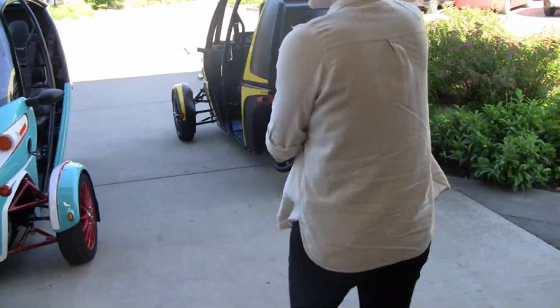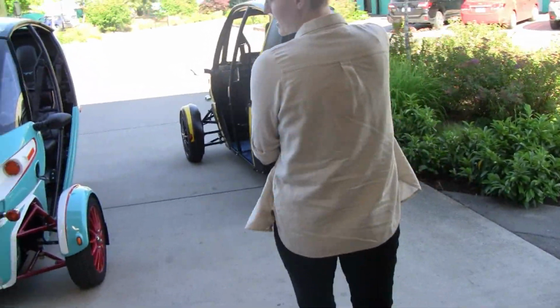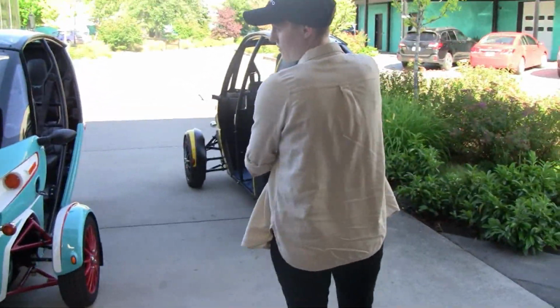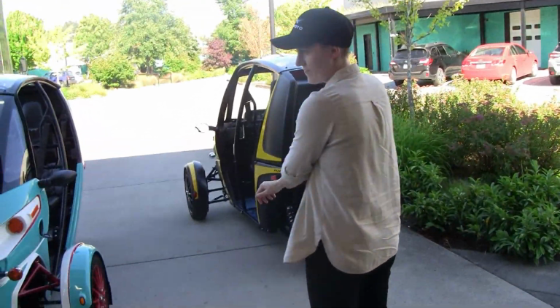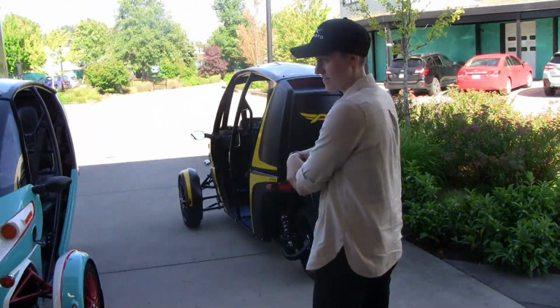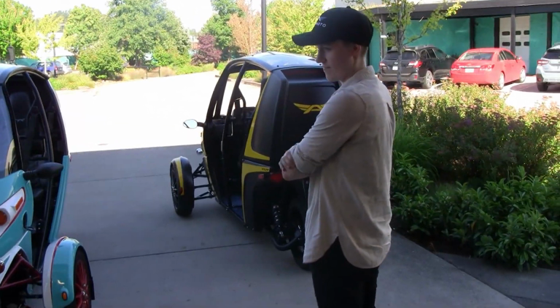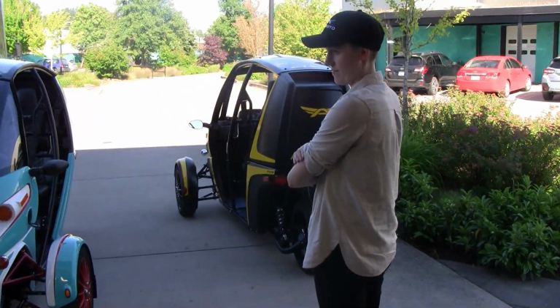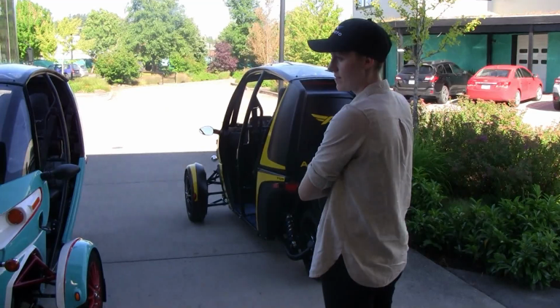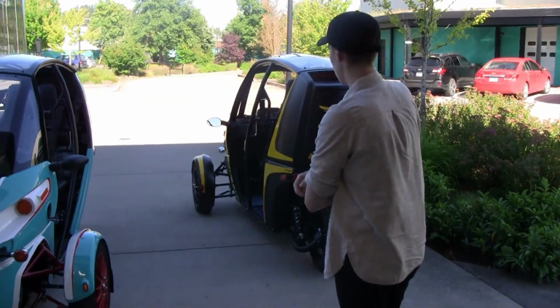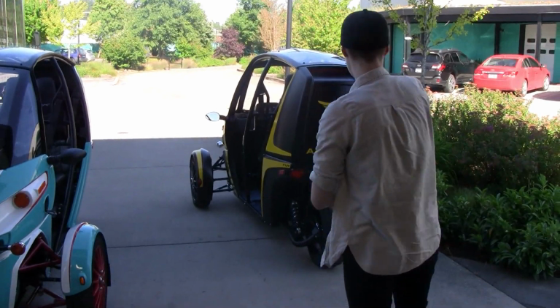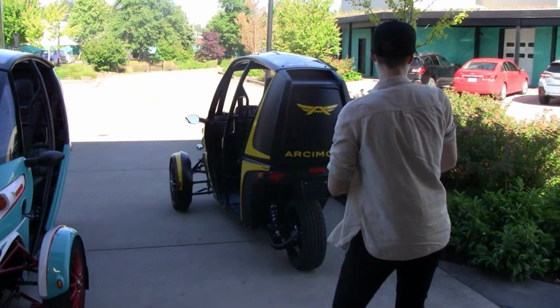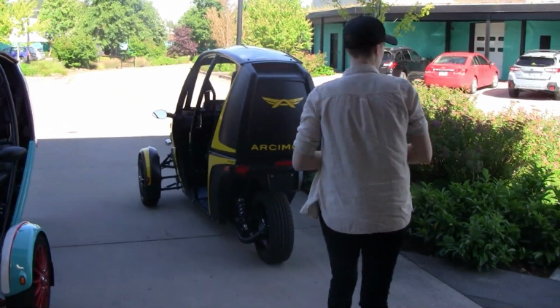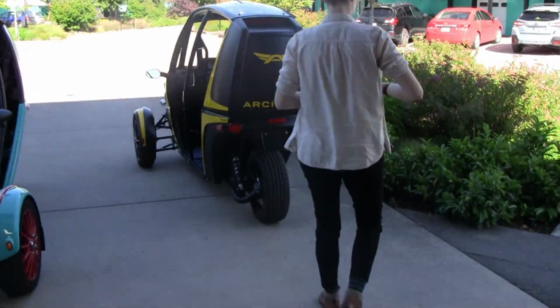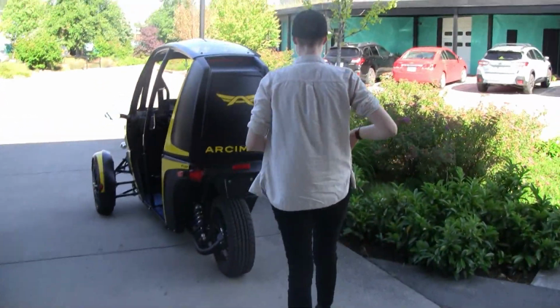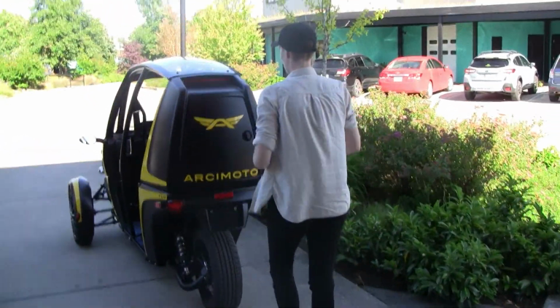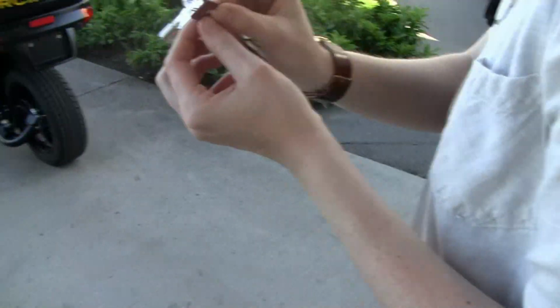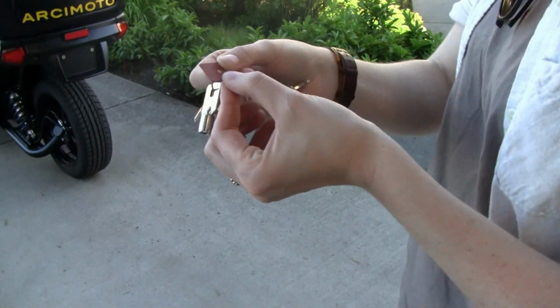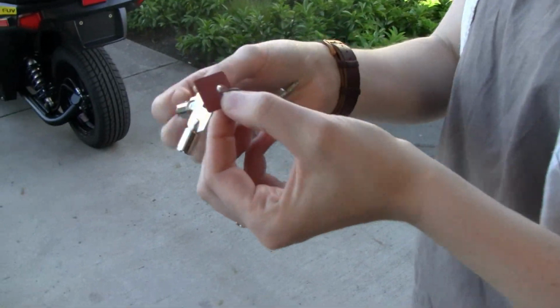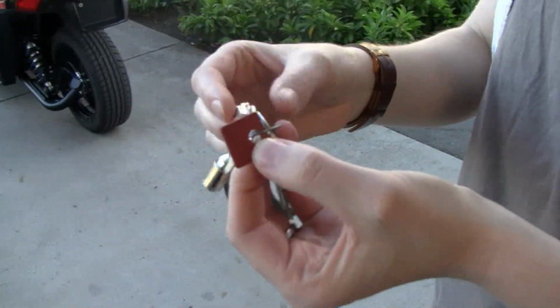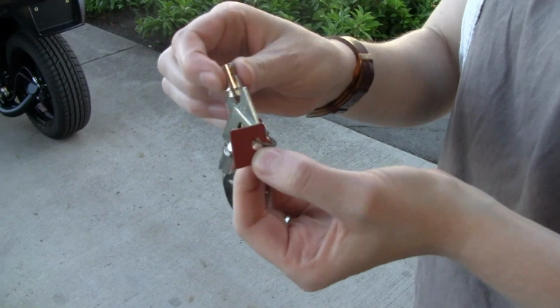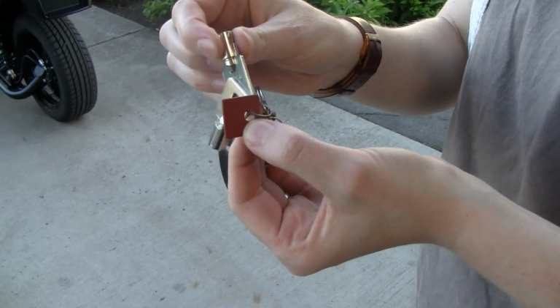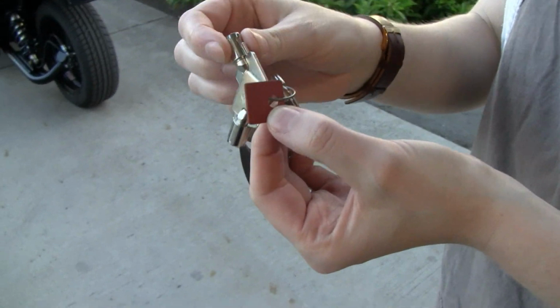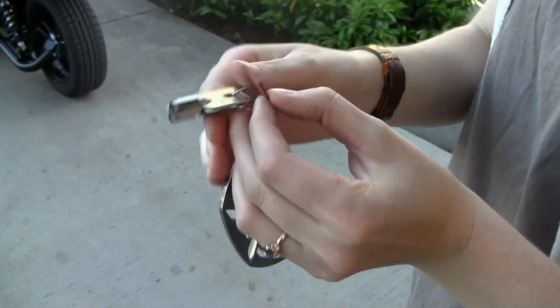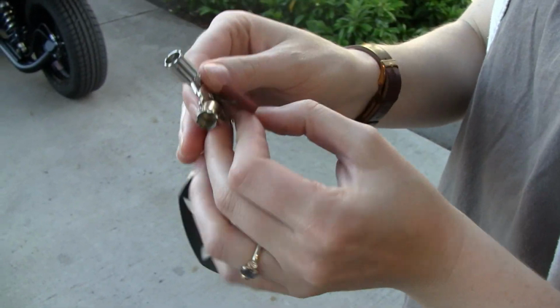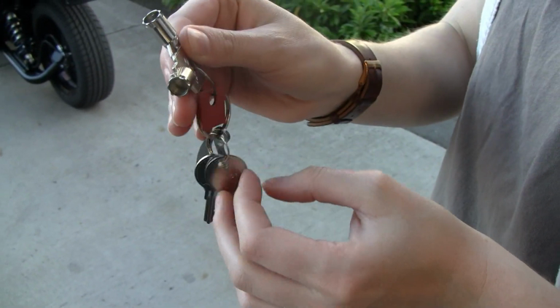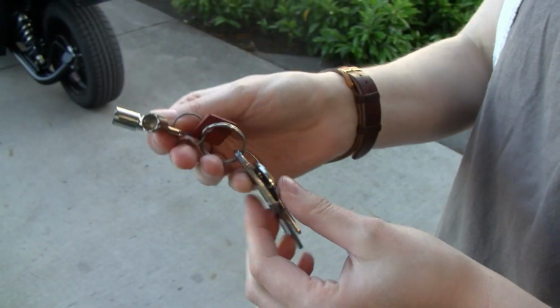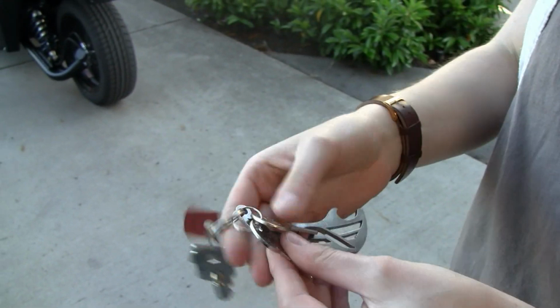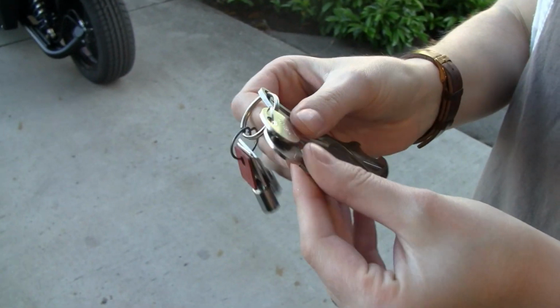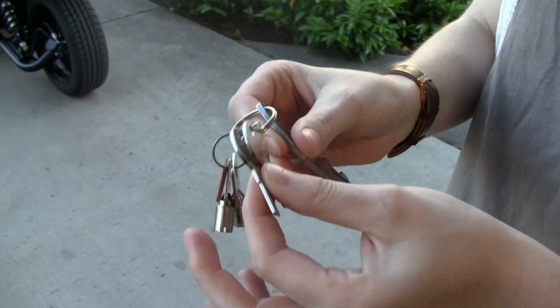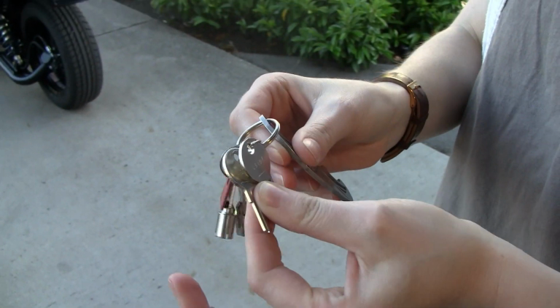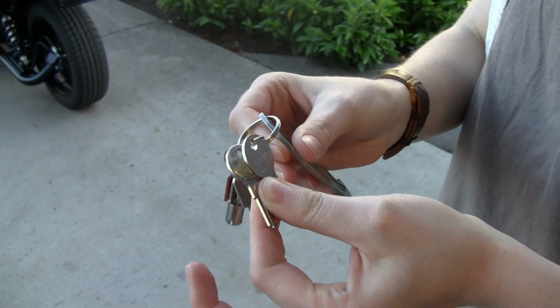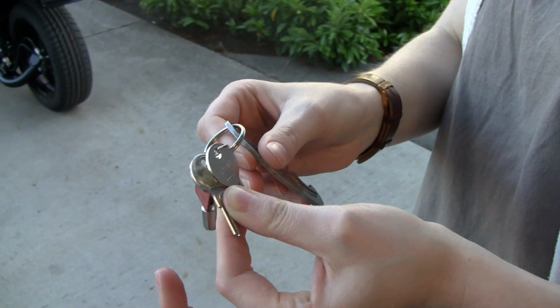Alright, Rachel. I'm just going to do this video again. Perfect. Hopefully that's going to work. So that you can make copies of these keys. Keys to start, cargo box keys.